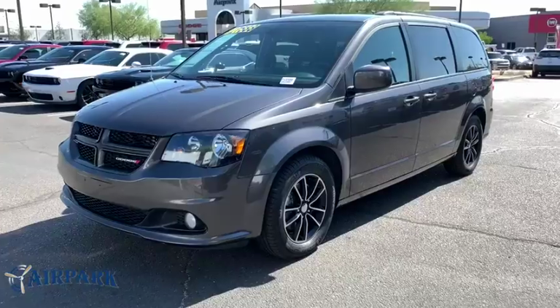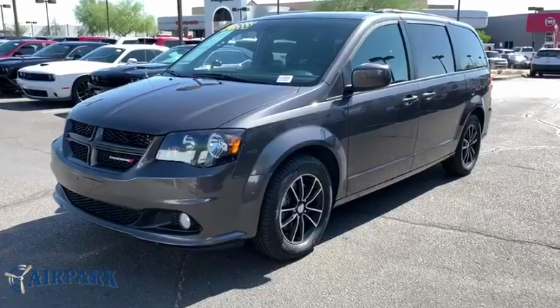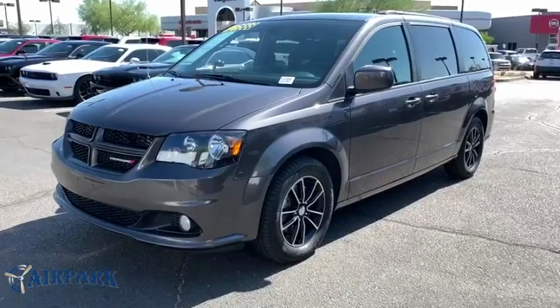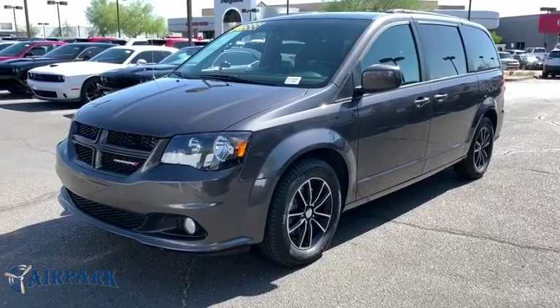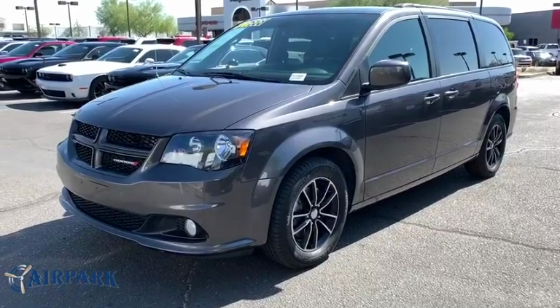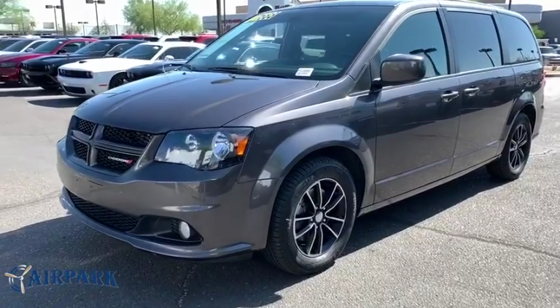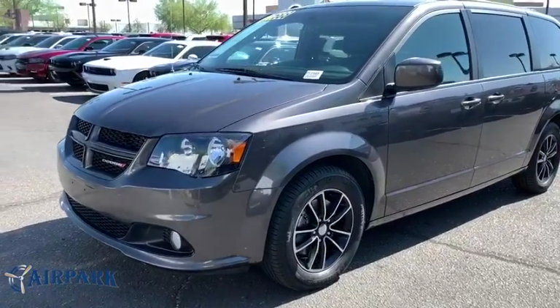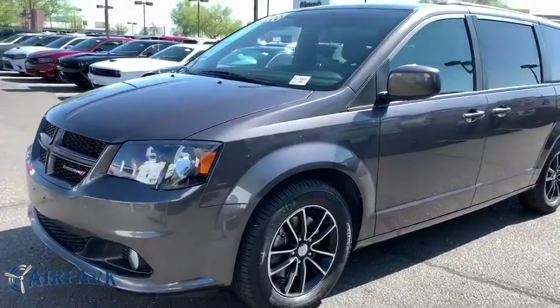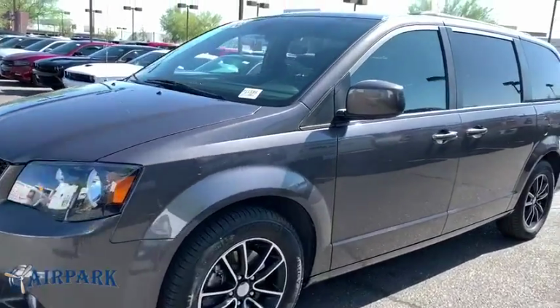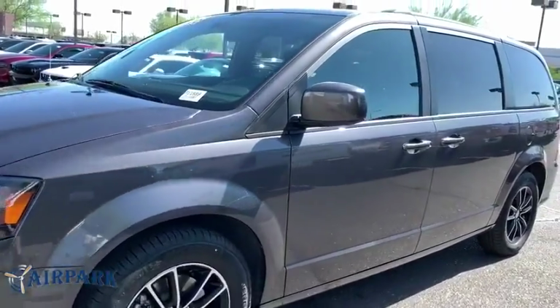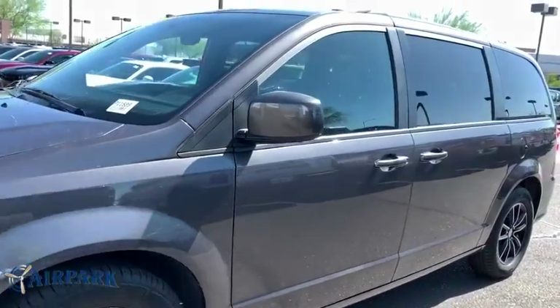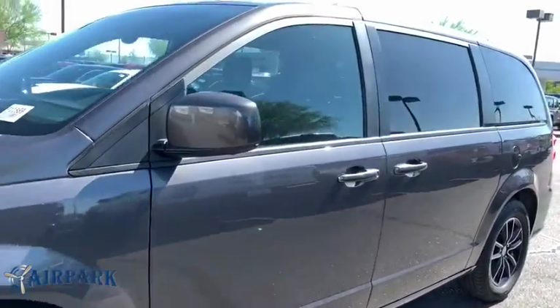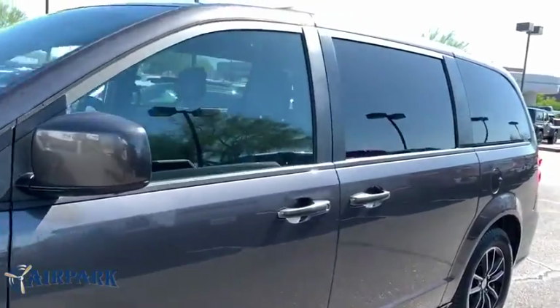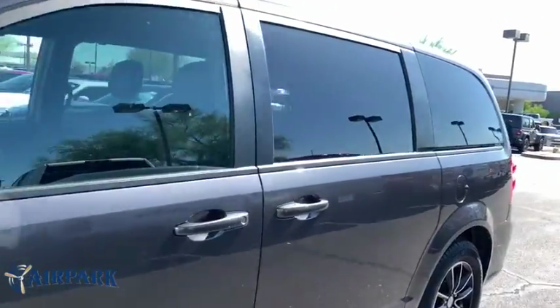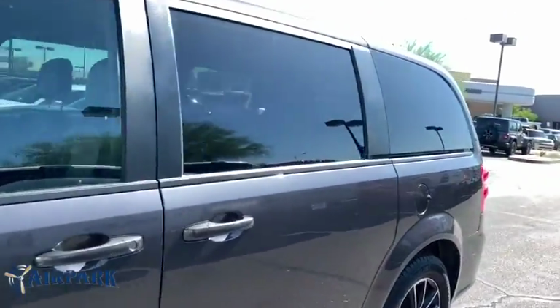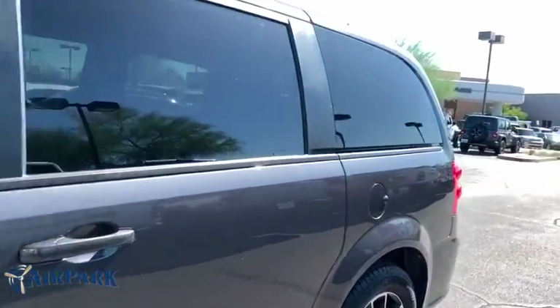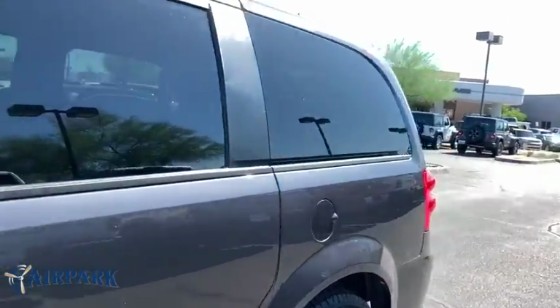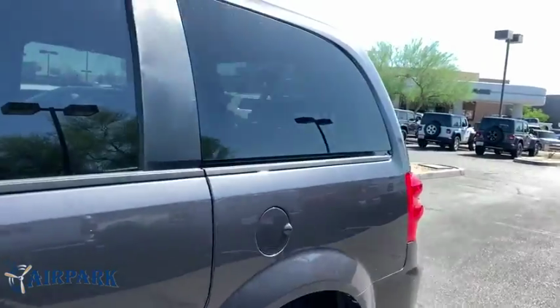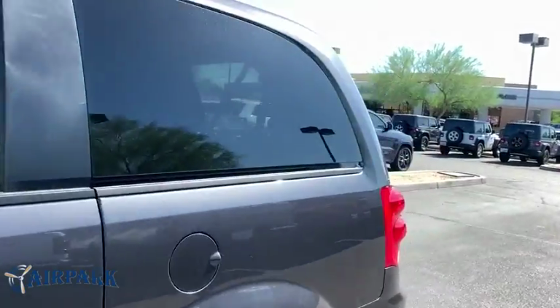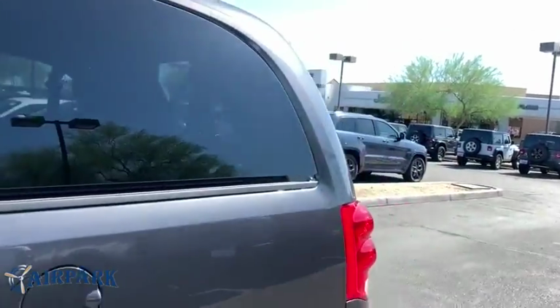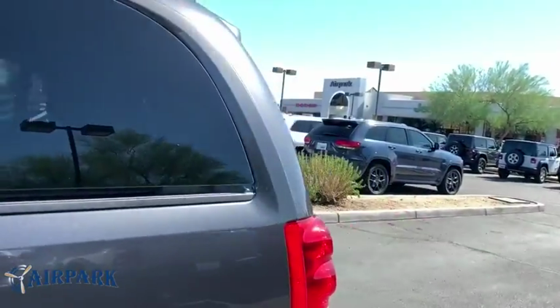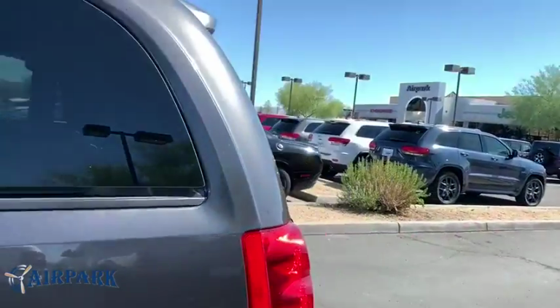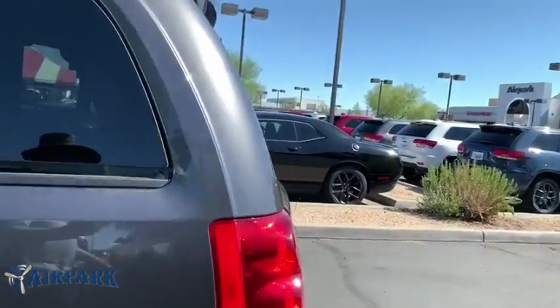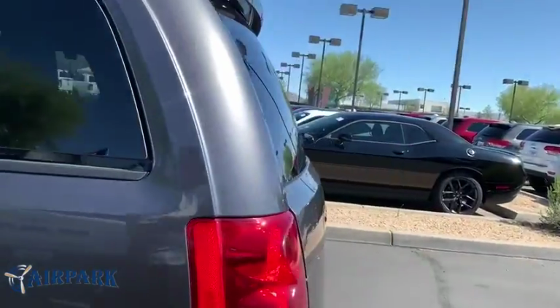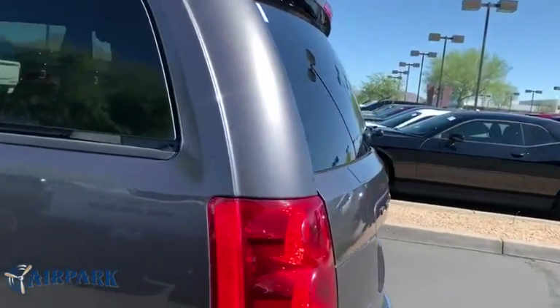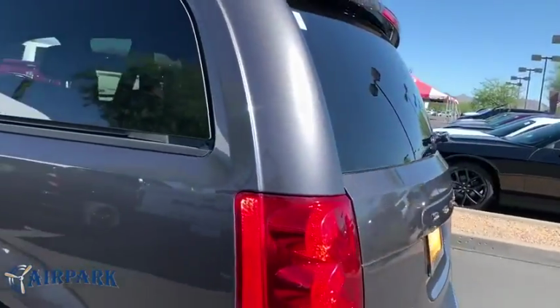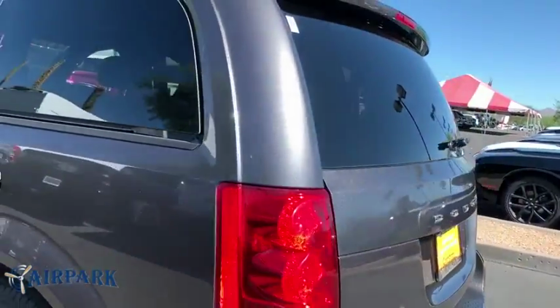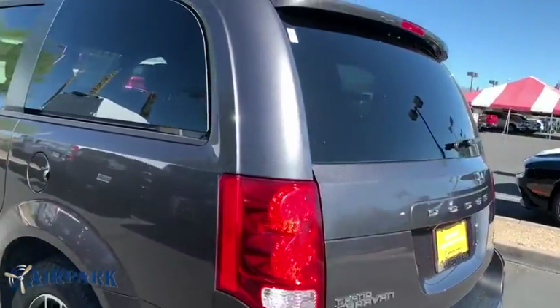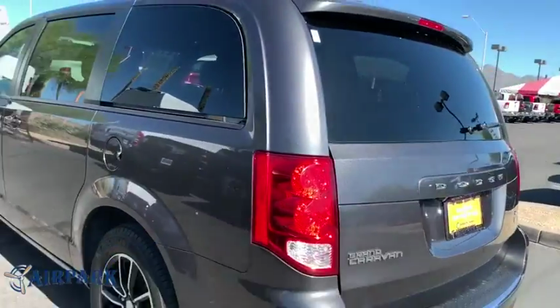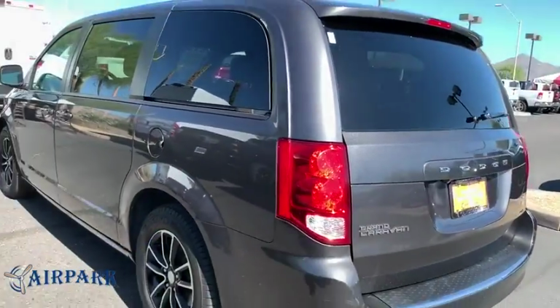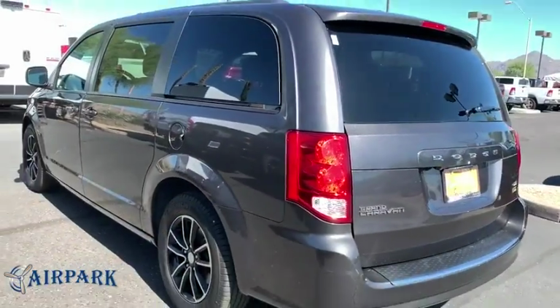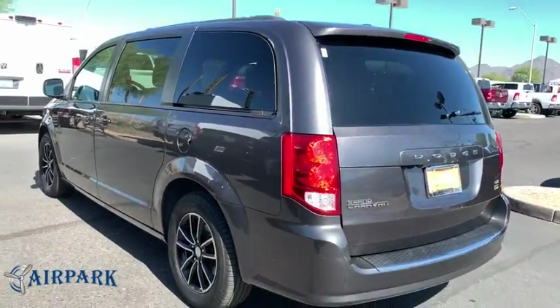Make a great choice today with the 2018 Dodge Grand Caravan. The Dodge Grand Caravan received the government's highest front and side crash rating of 5 stars.